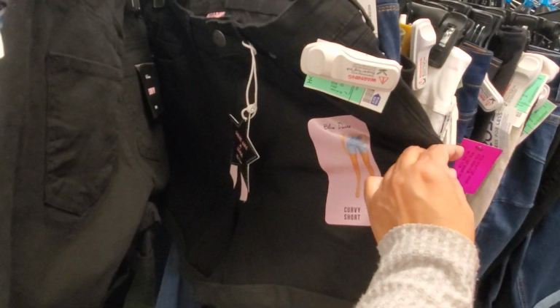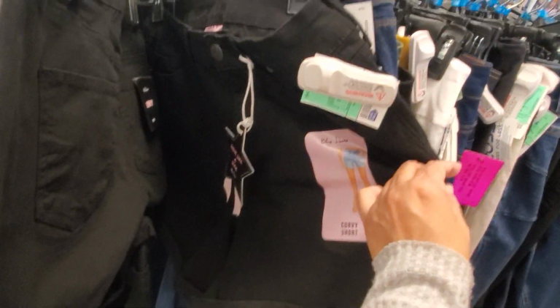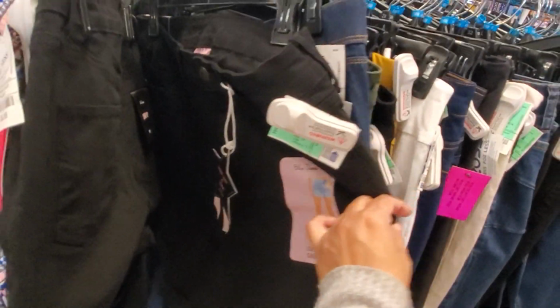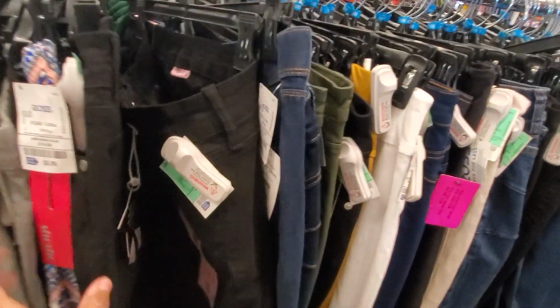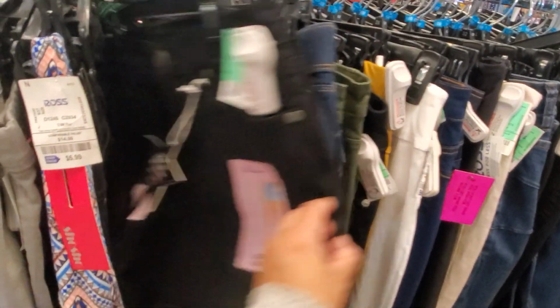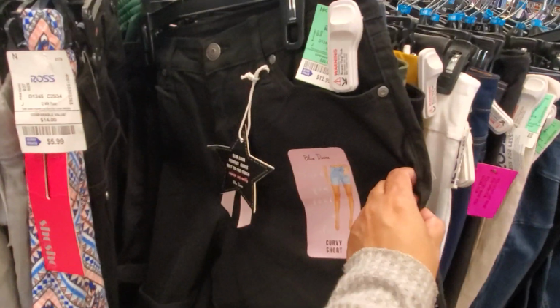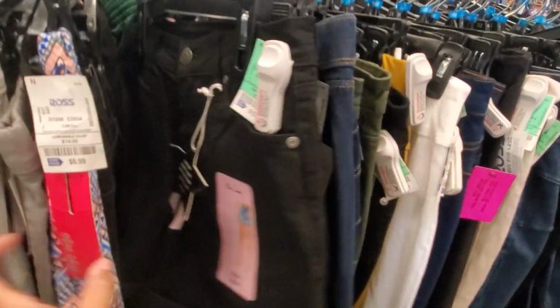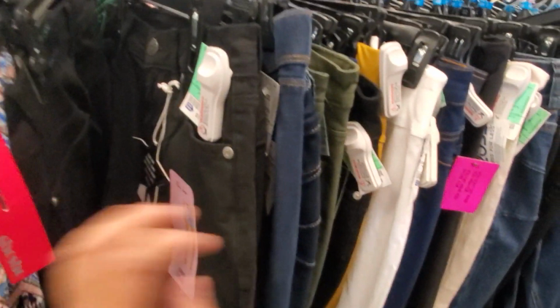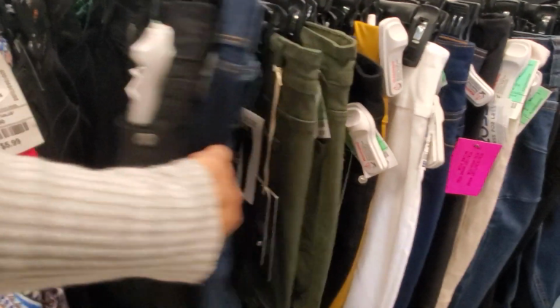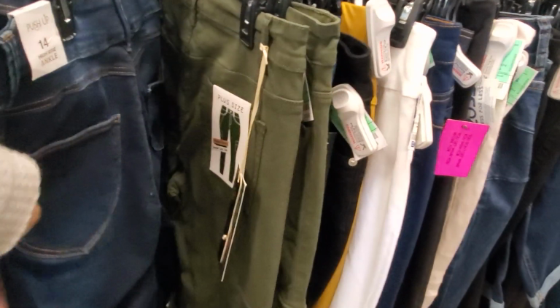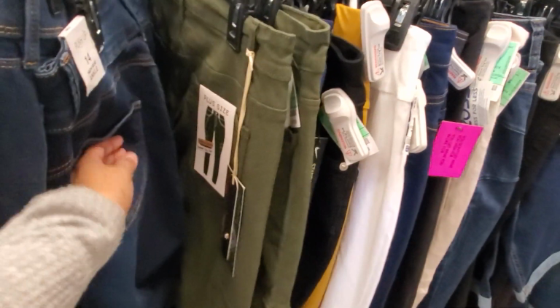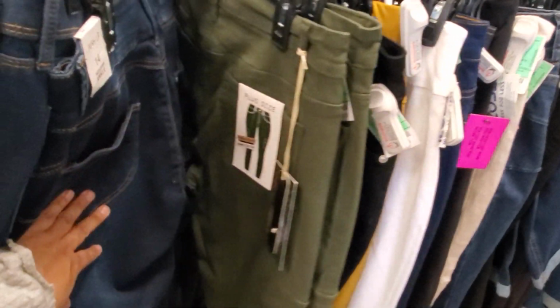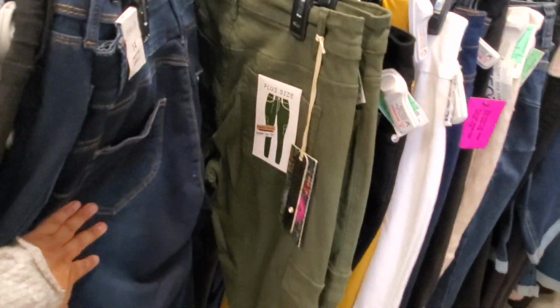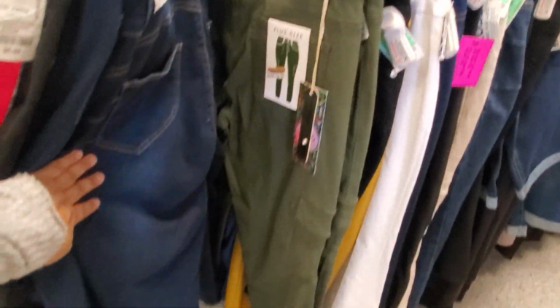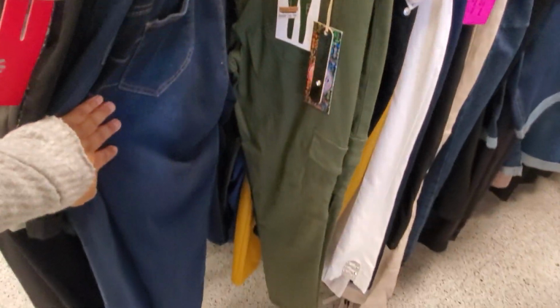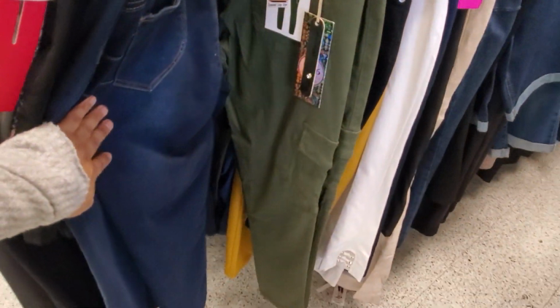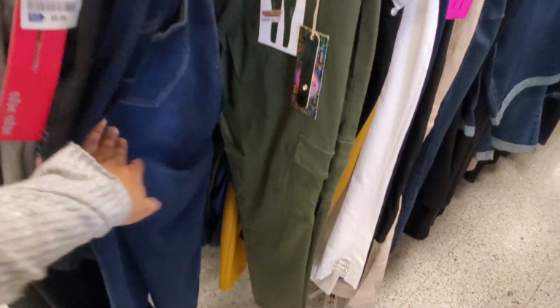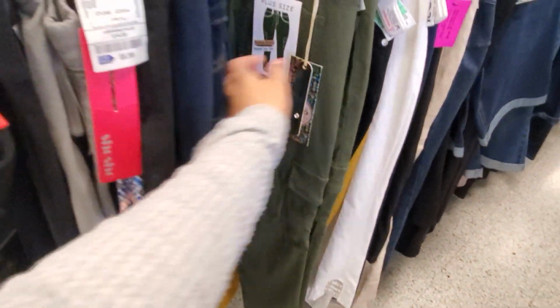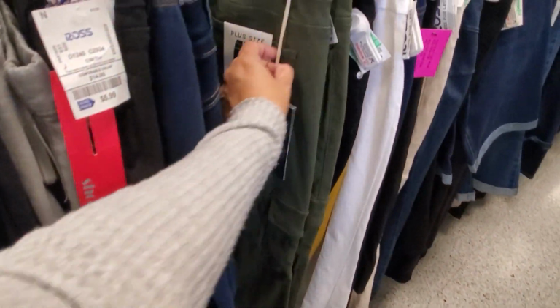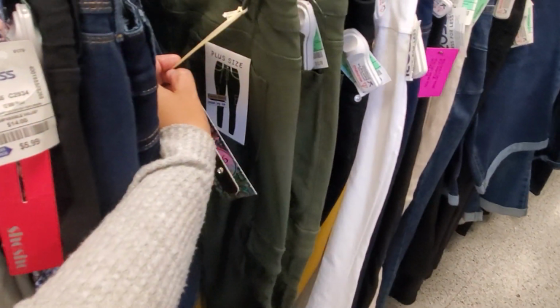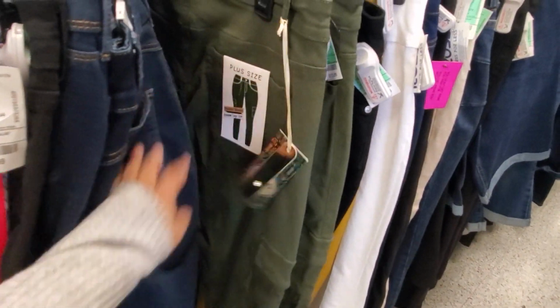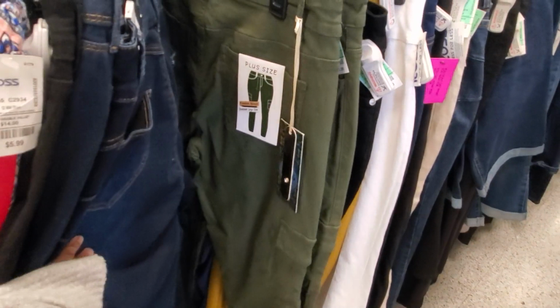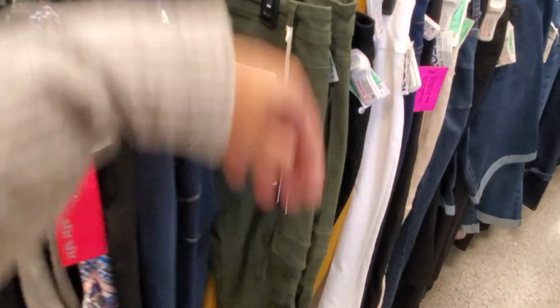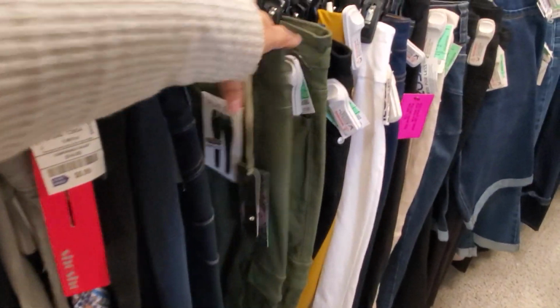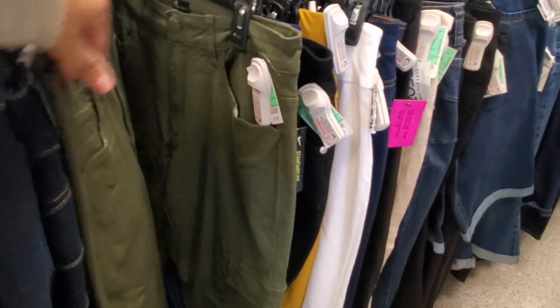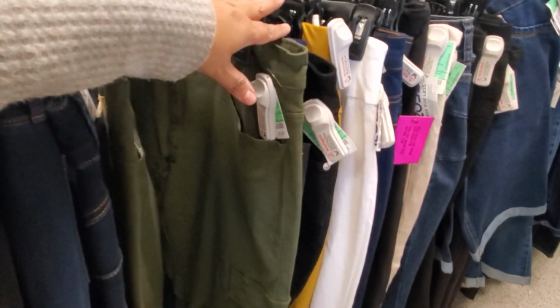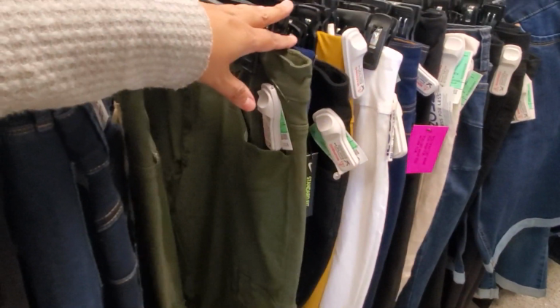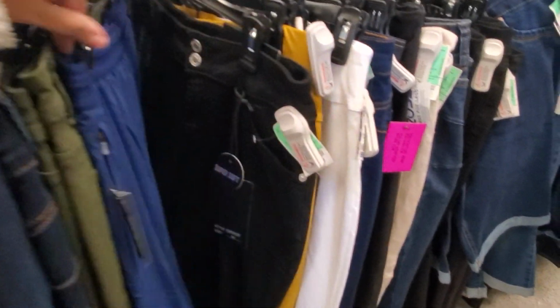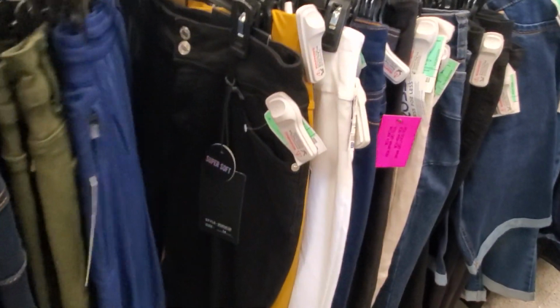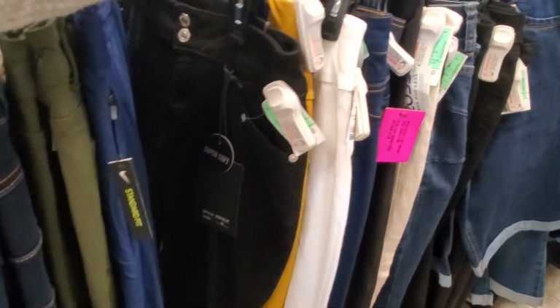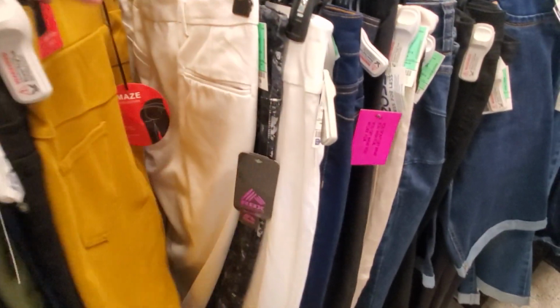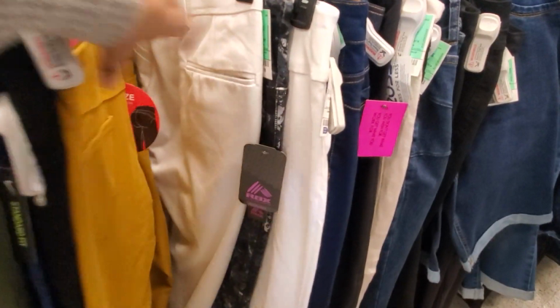Curvy shorts. They have a cargo style if you're into that, and it's only $14. They also have the black for $14.